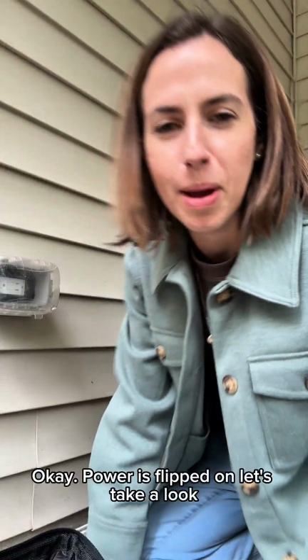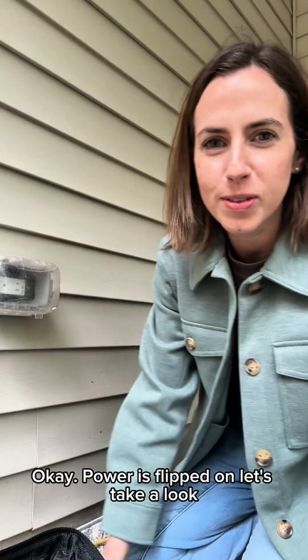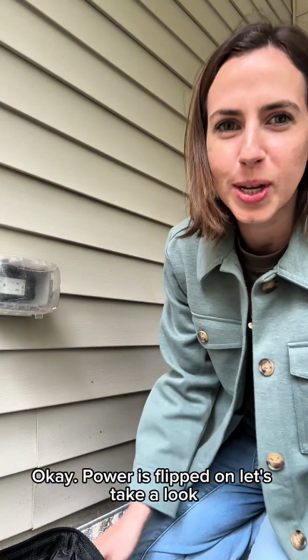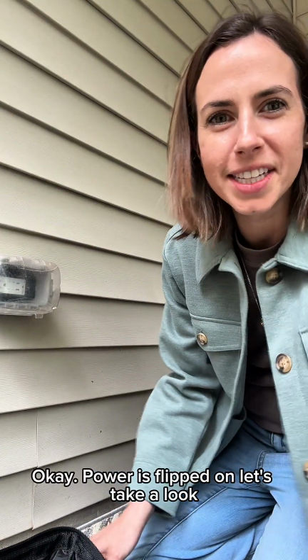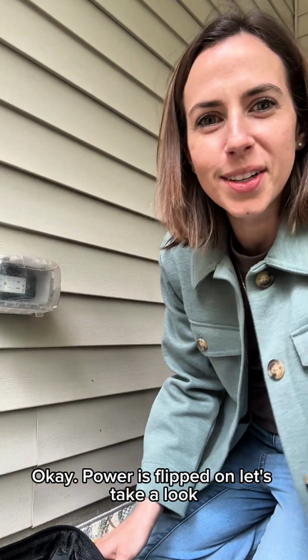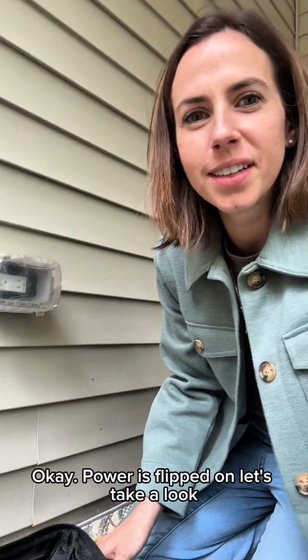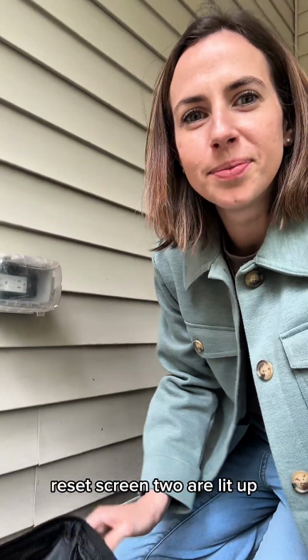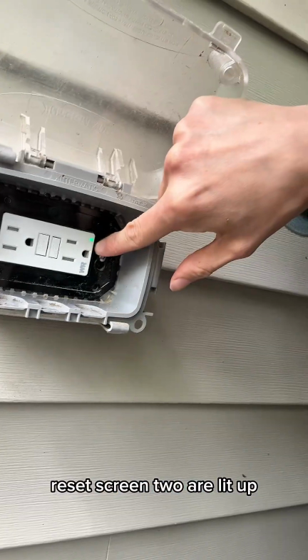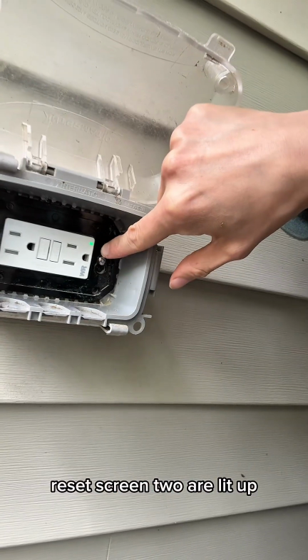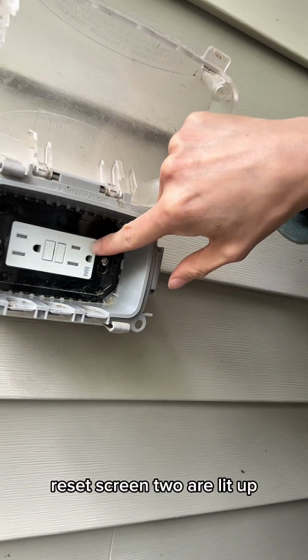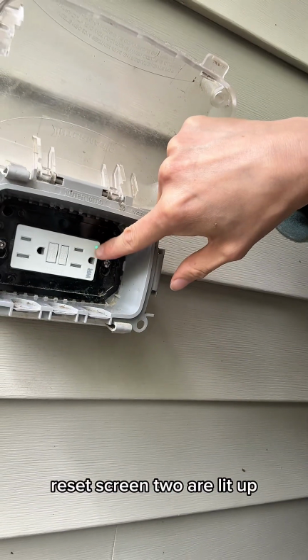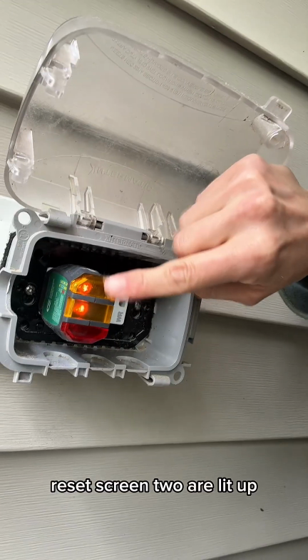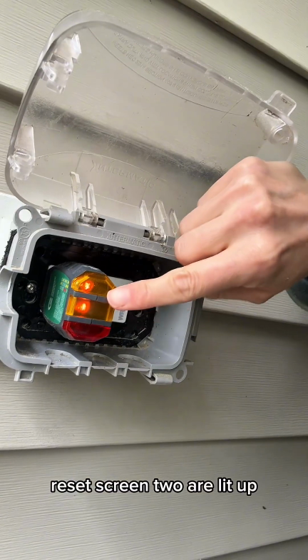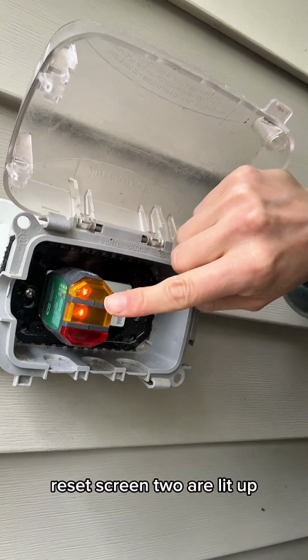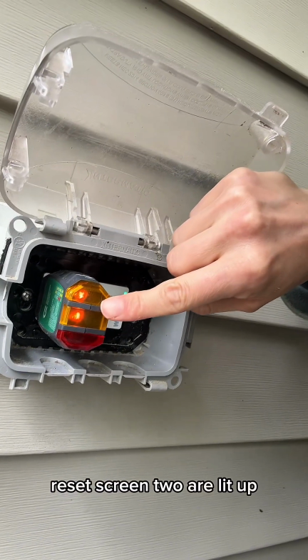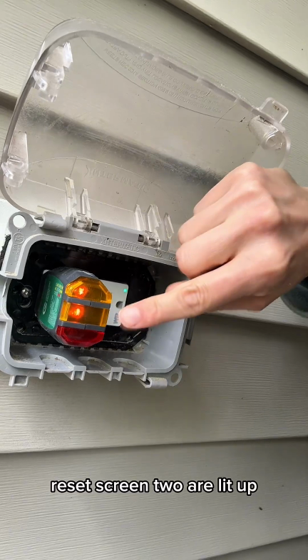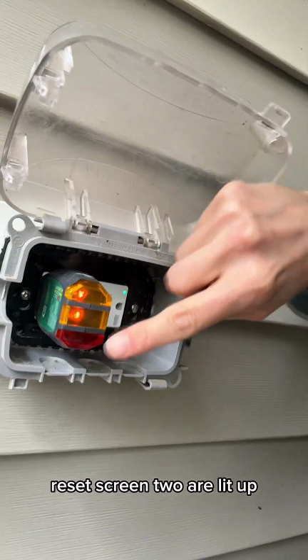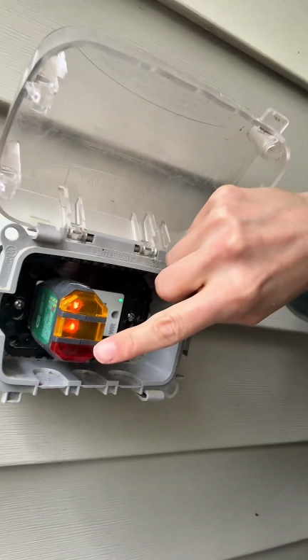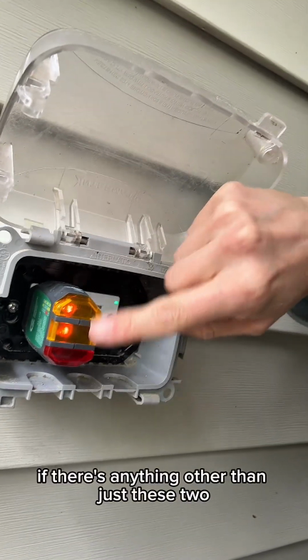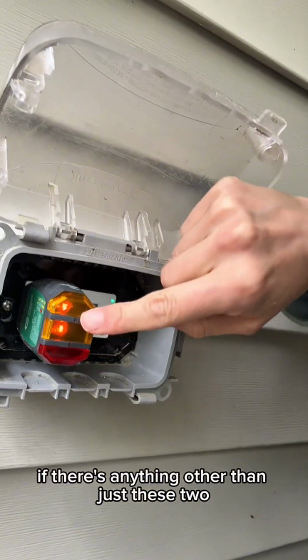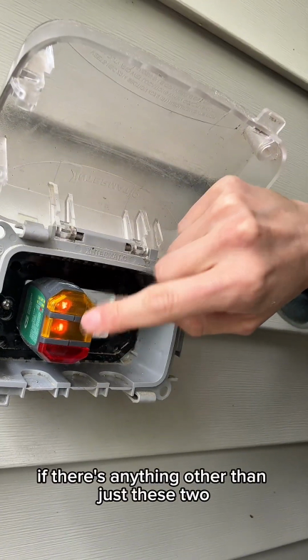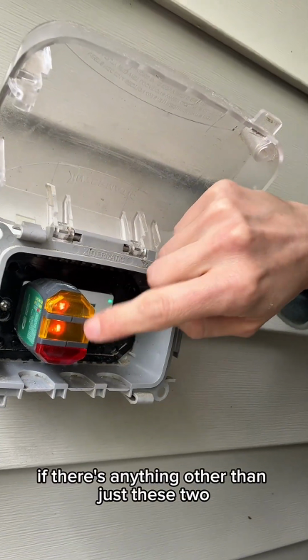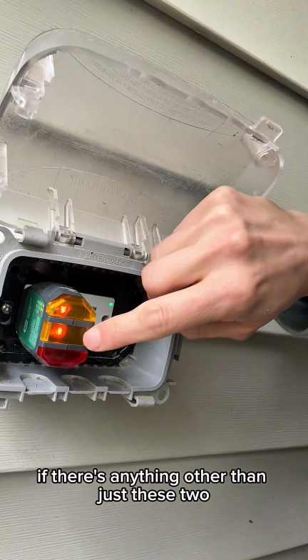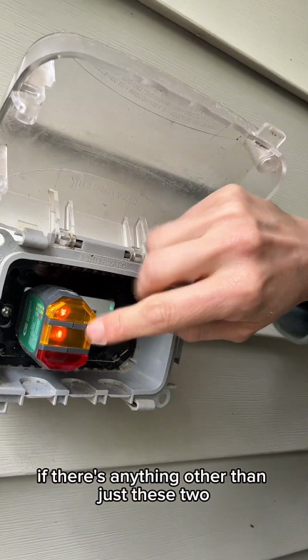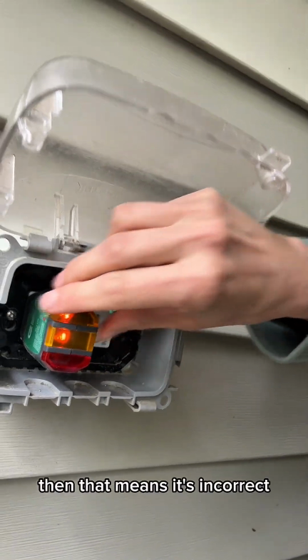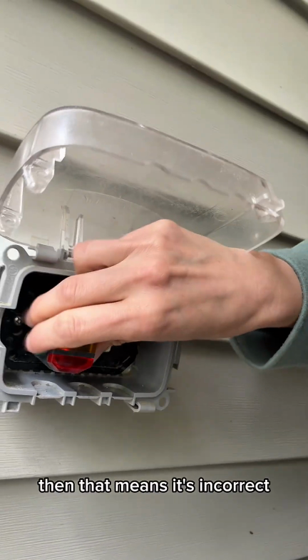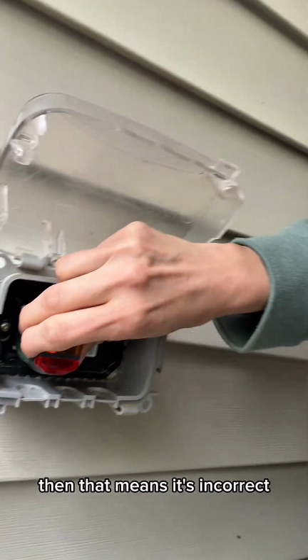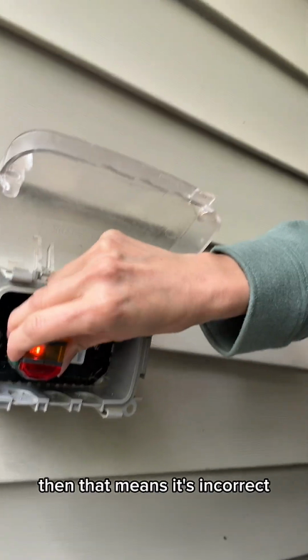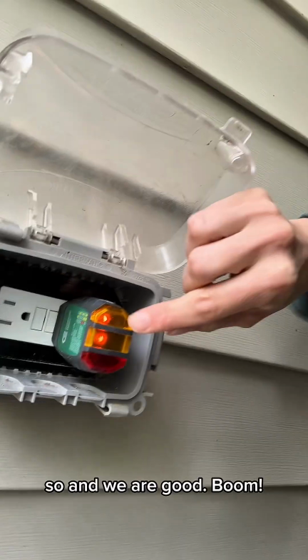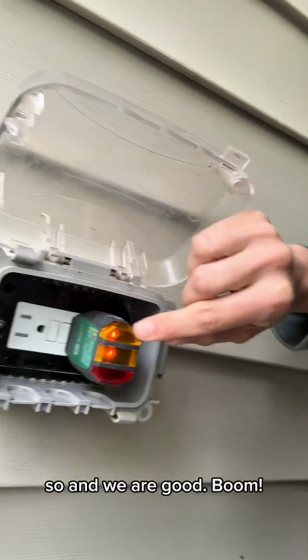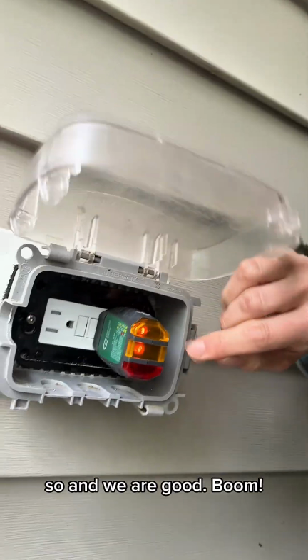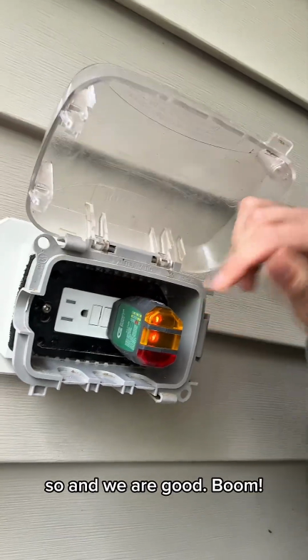Power is on. Let's take a look. Reset. You are lit up. If there's anything other than just these two lights, then that means it's incorrect. And we are good.